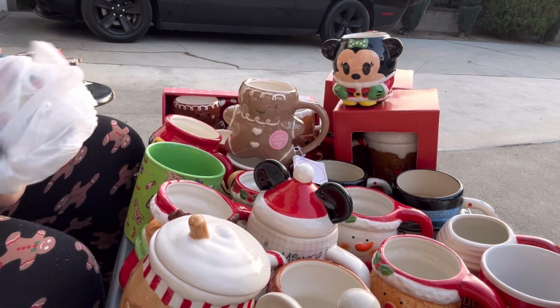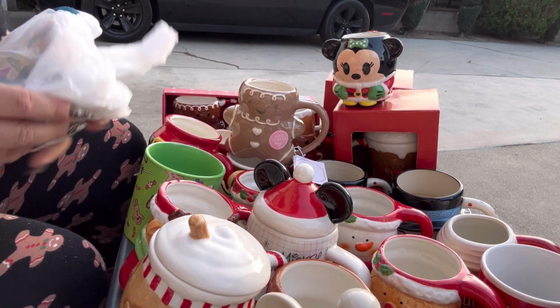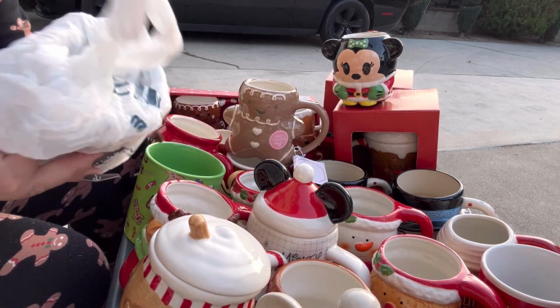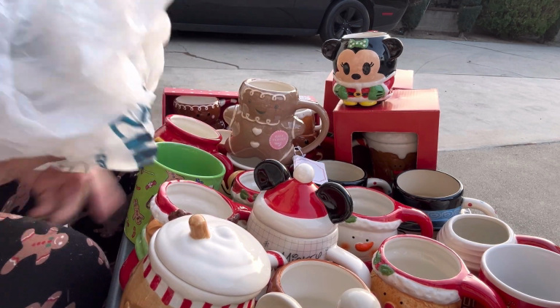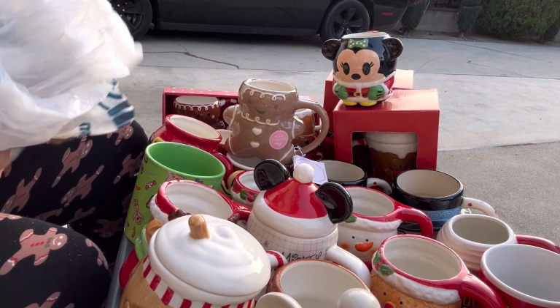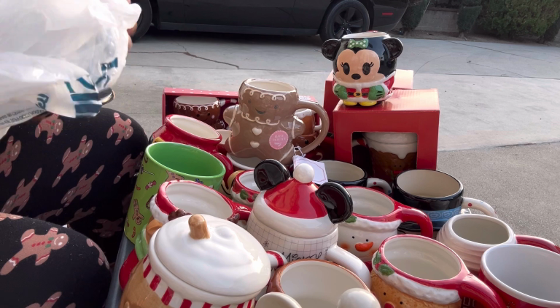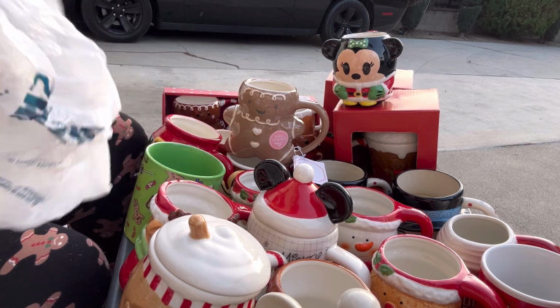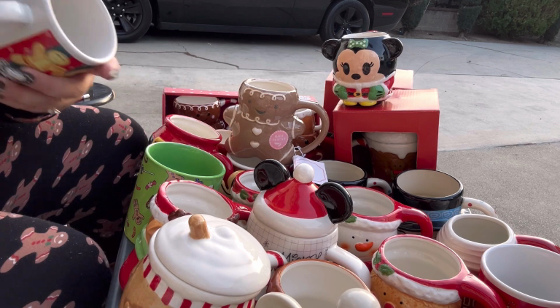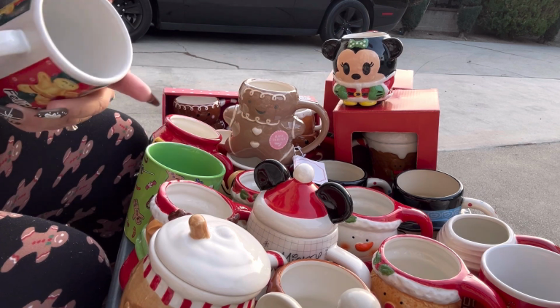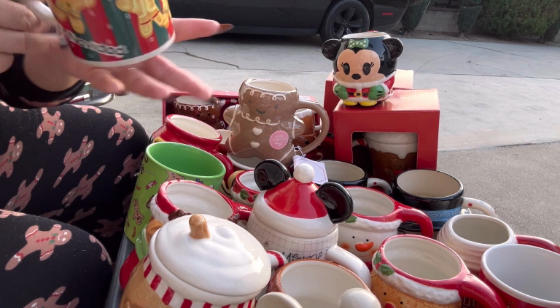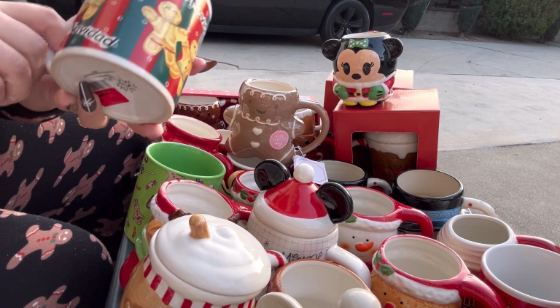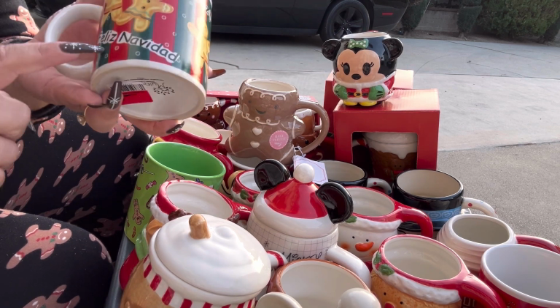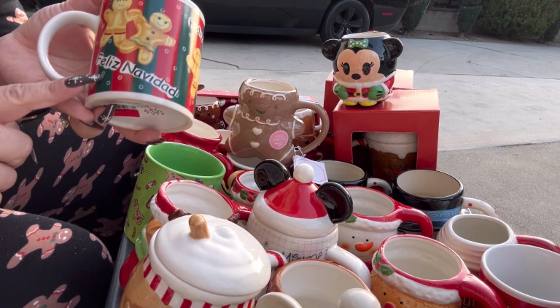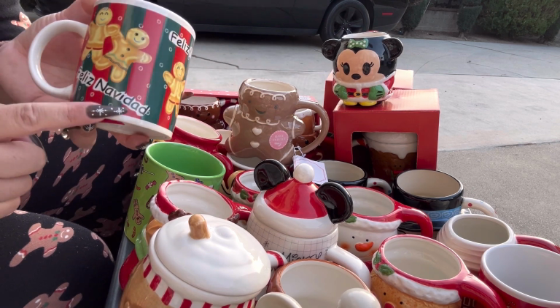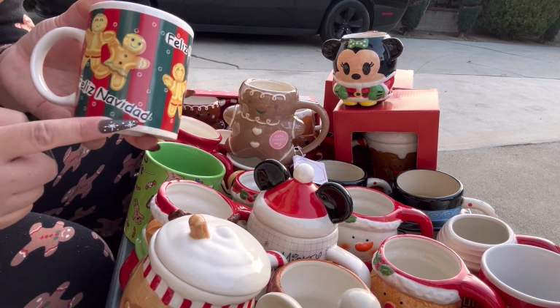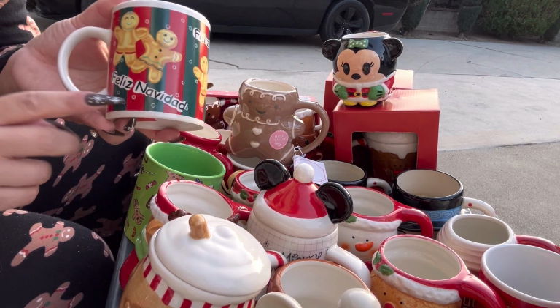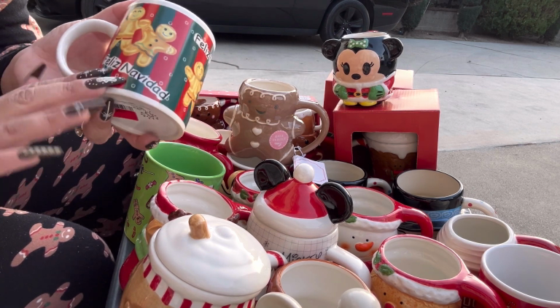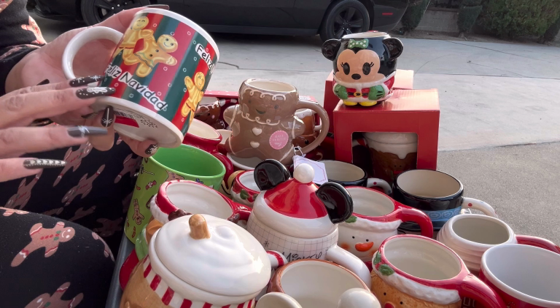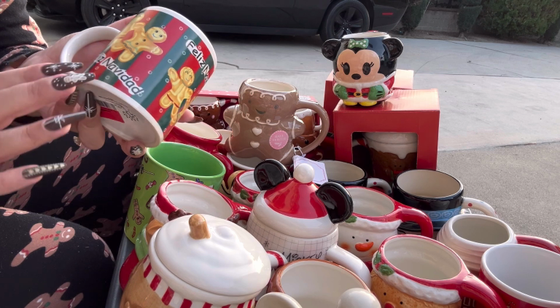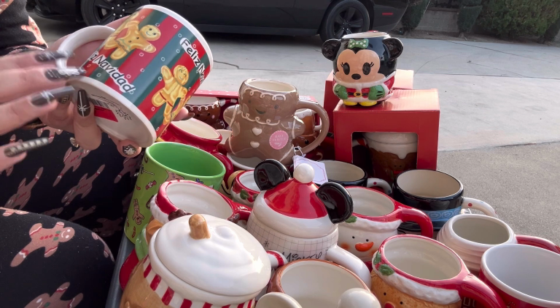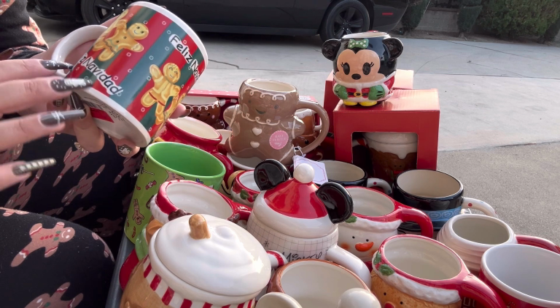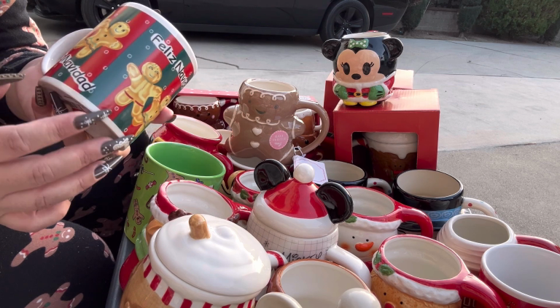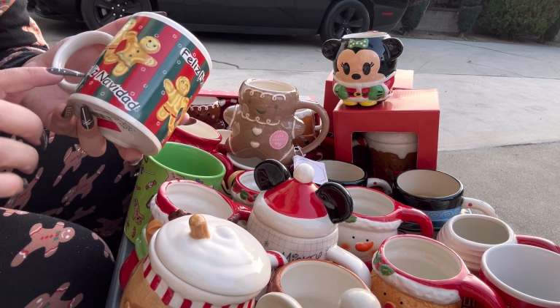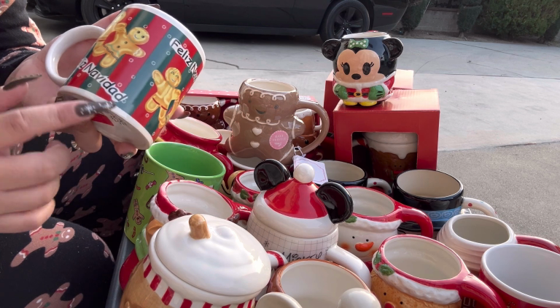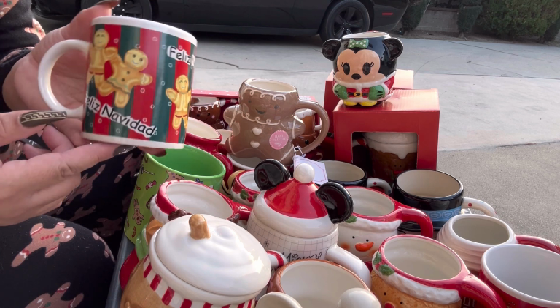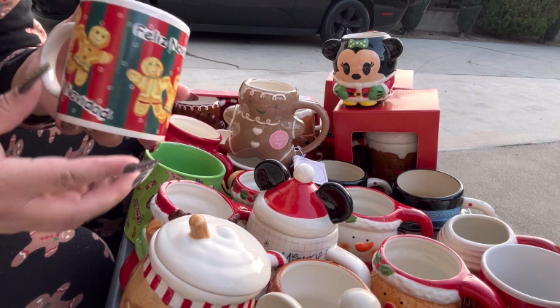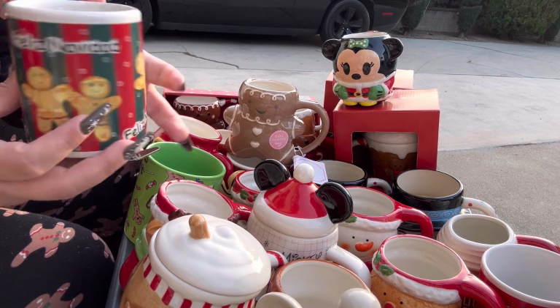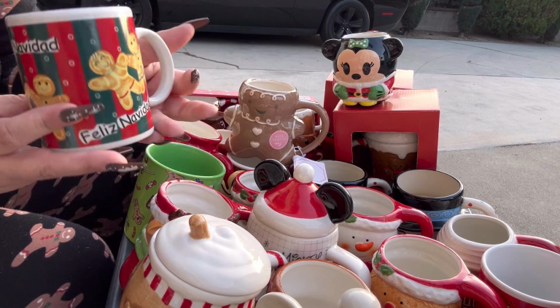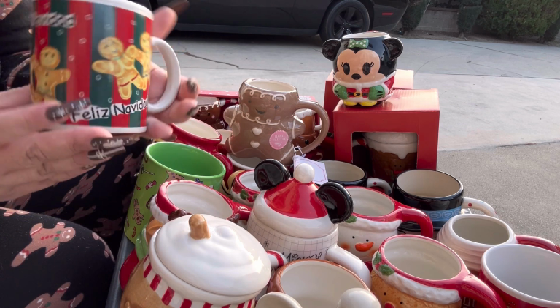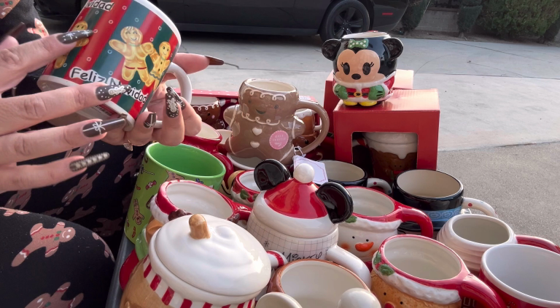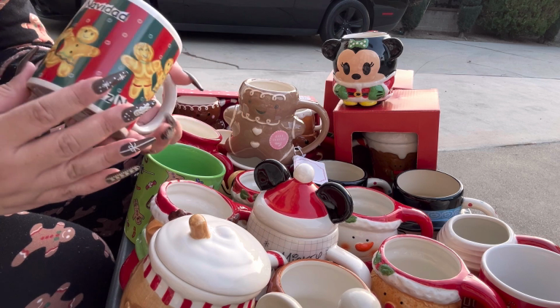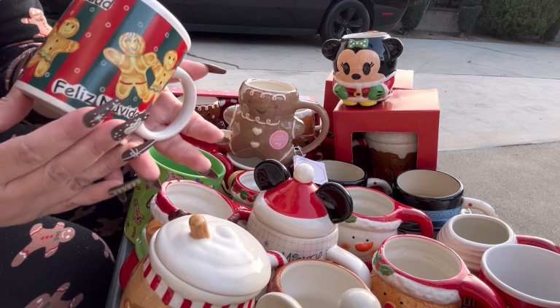I got this one from the thrift. I really loved it because it says 'Feliz Navidad' — I love when I find stuff with Spanish words — and it has gingies and my Christmas colors.